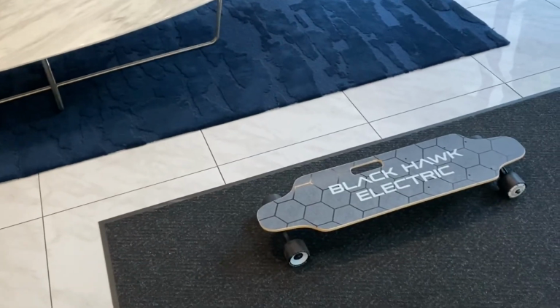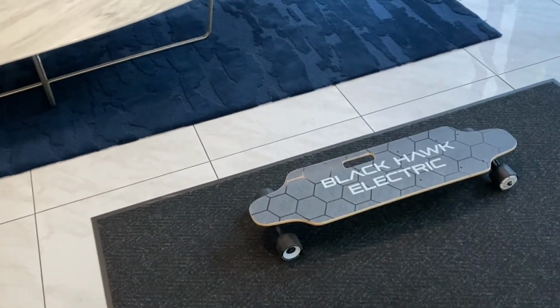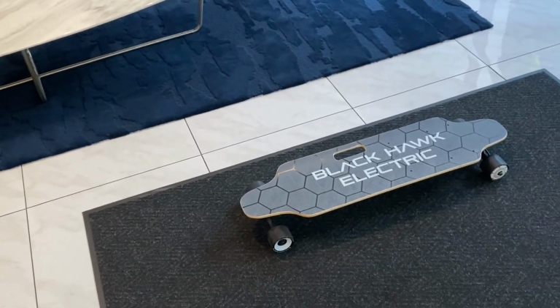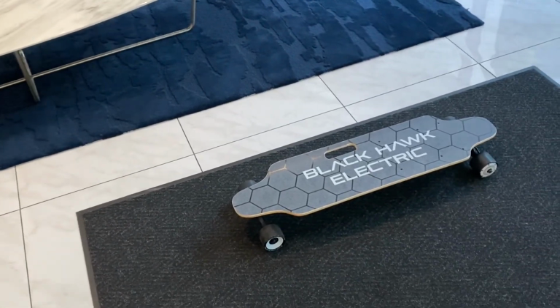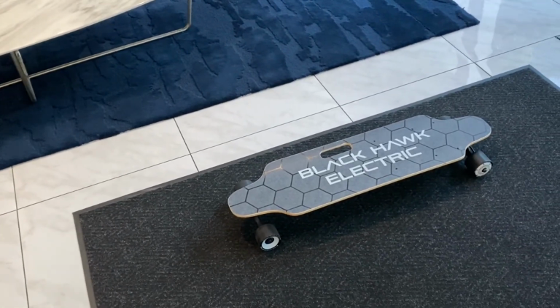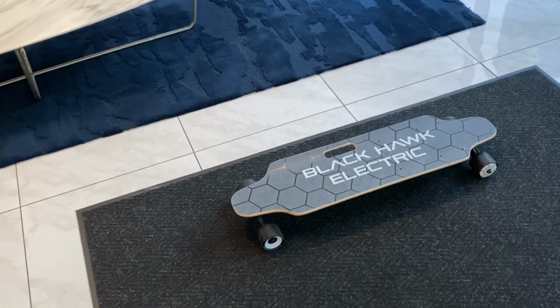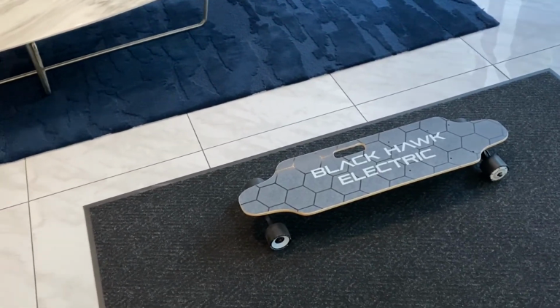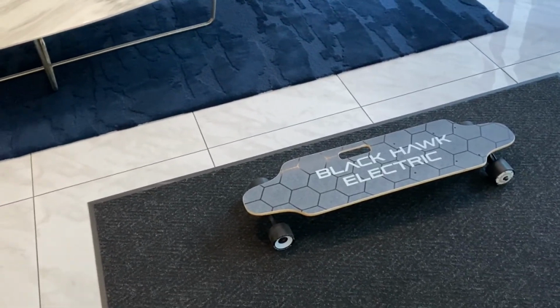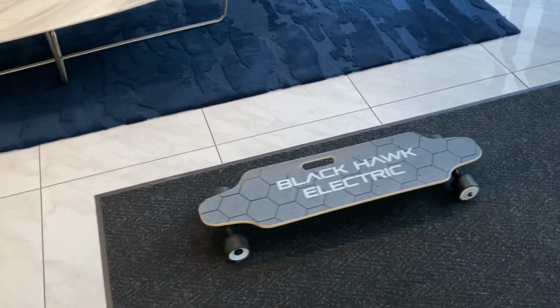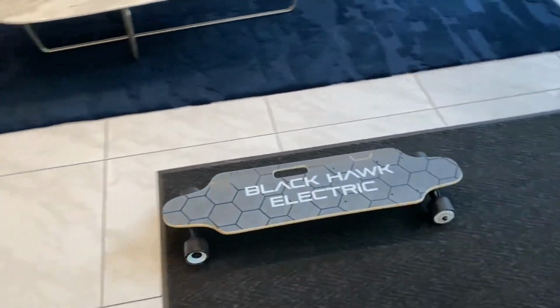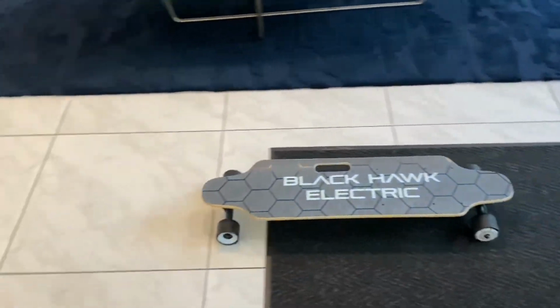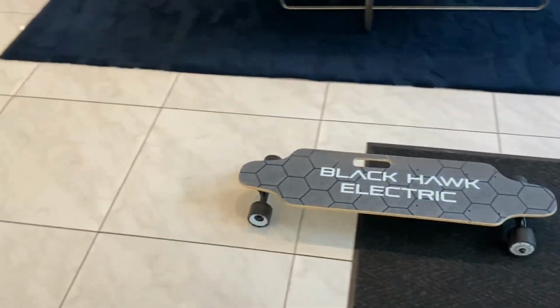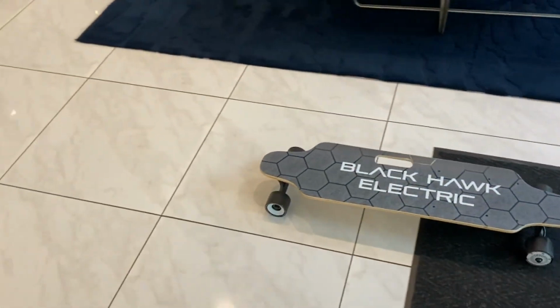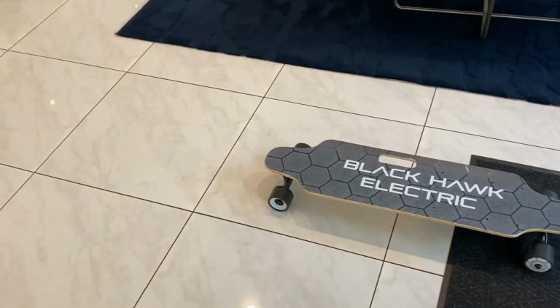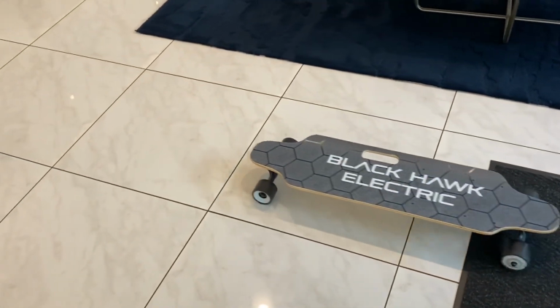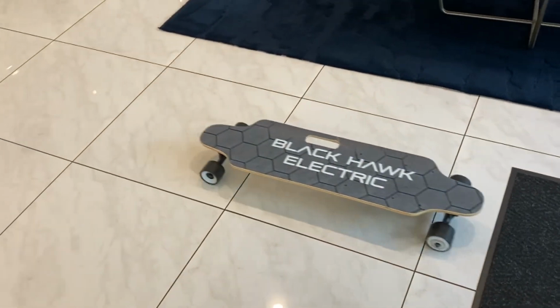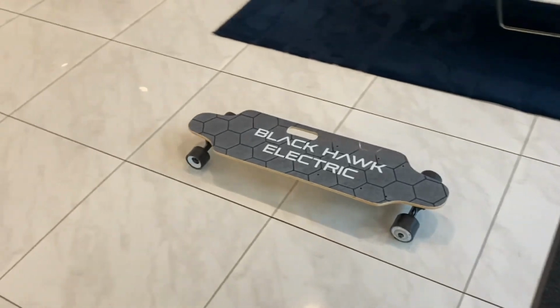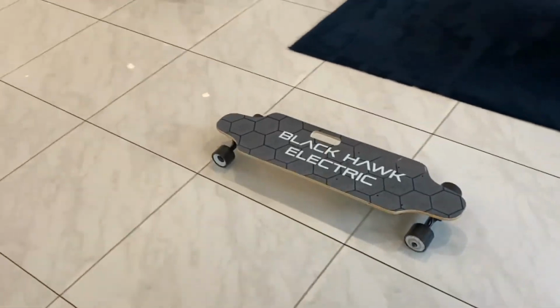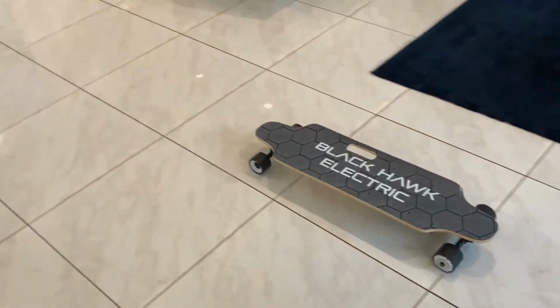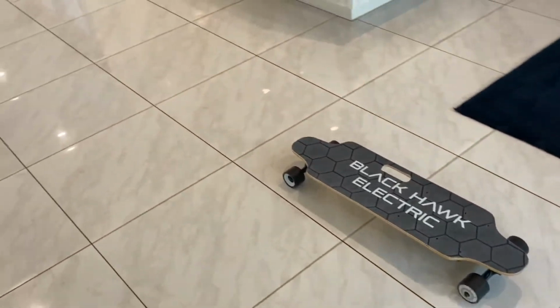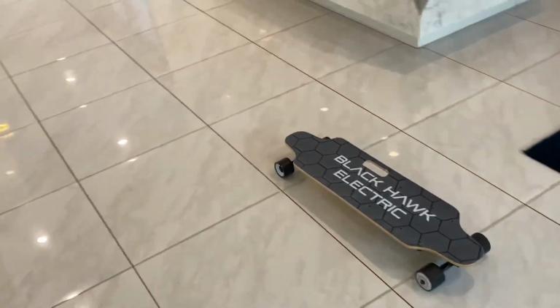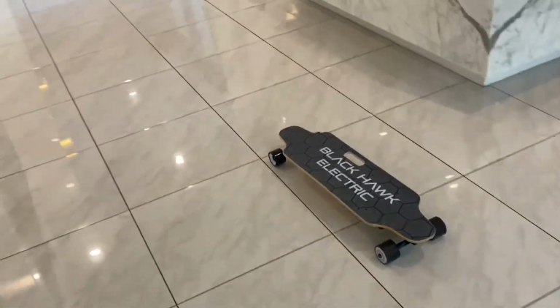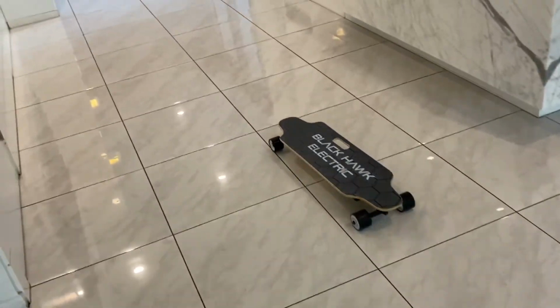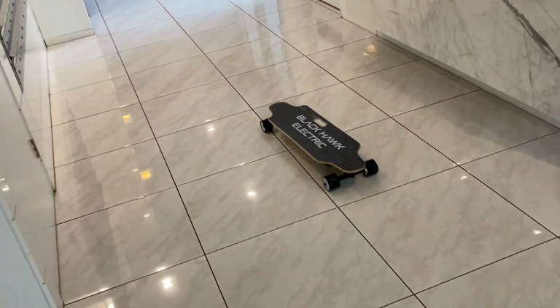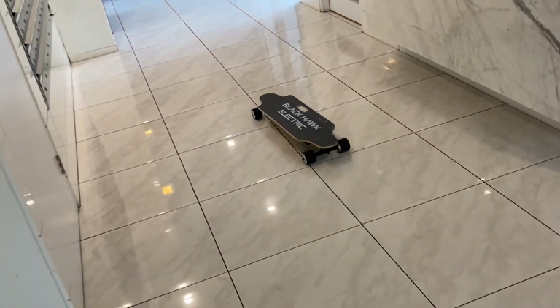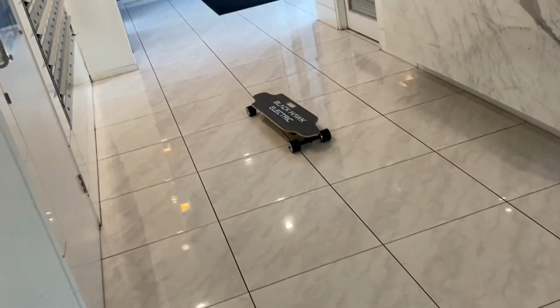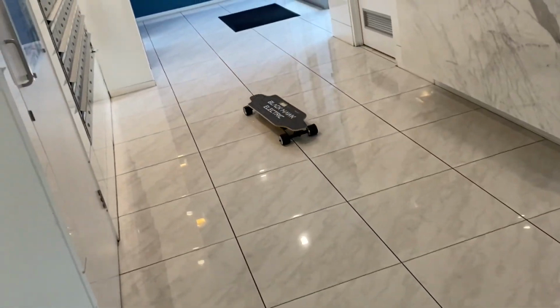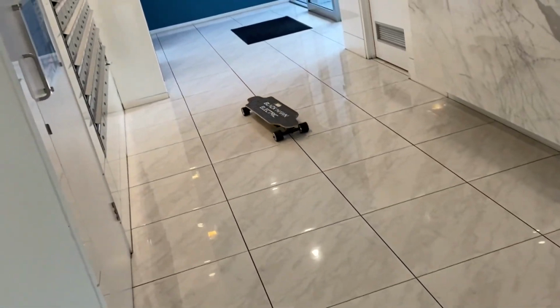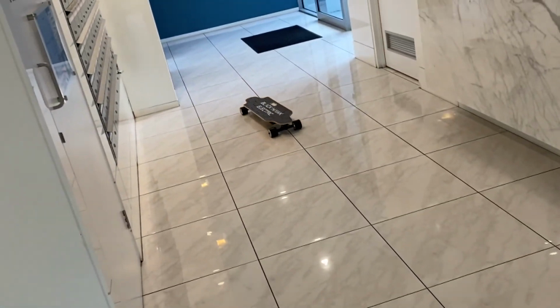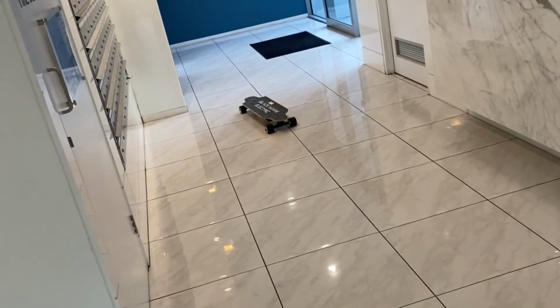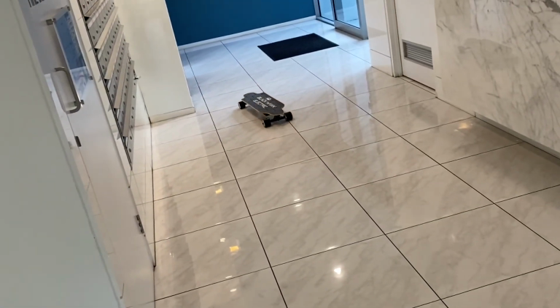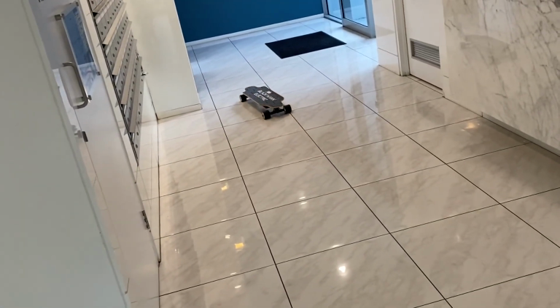So I'm going to show you how to do it. See, it's working, it's moving now. All right, stop.